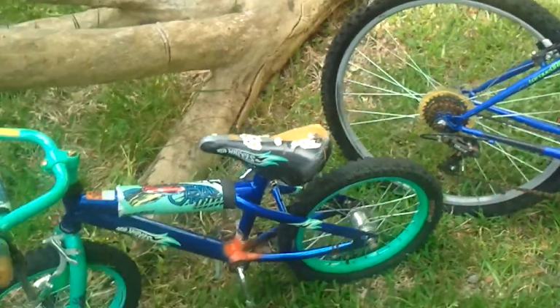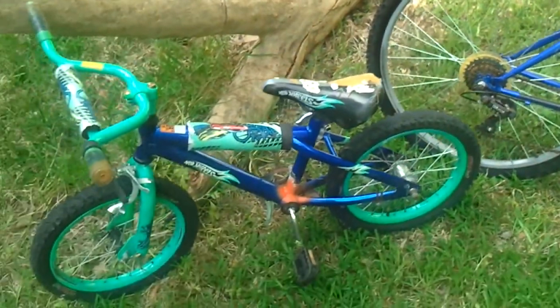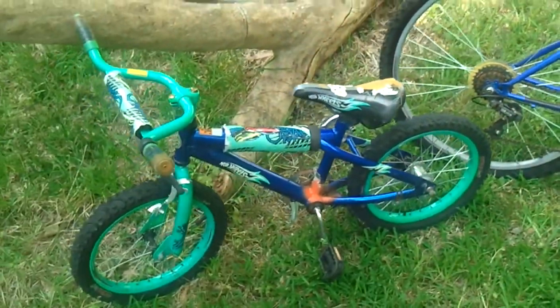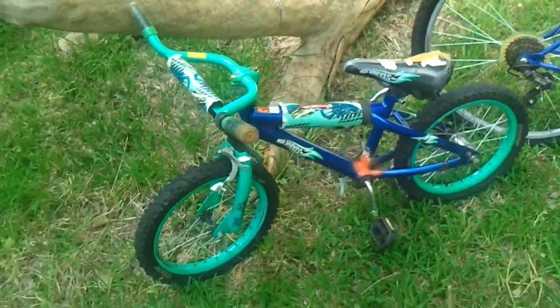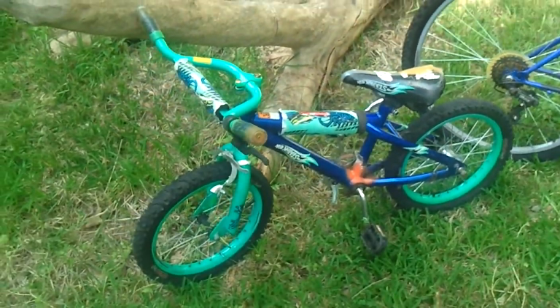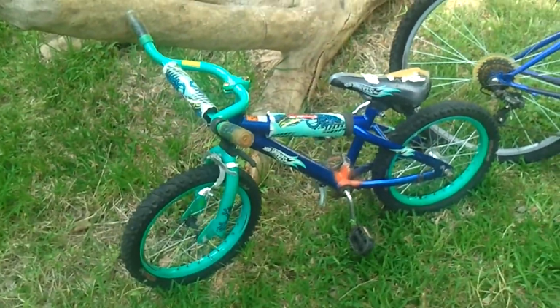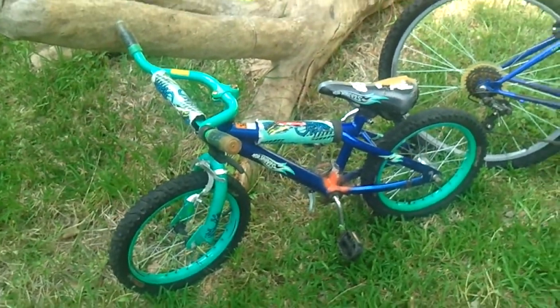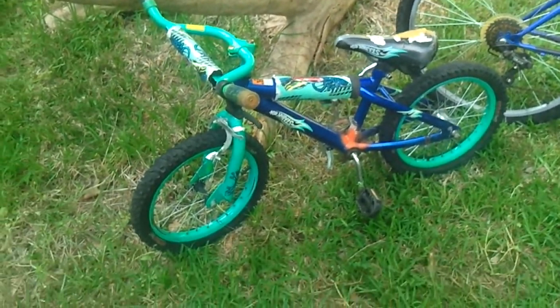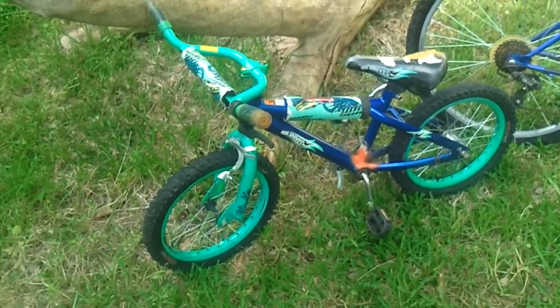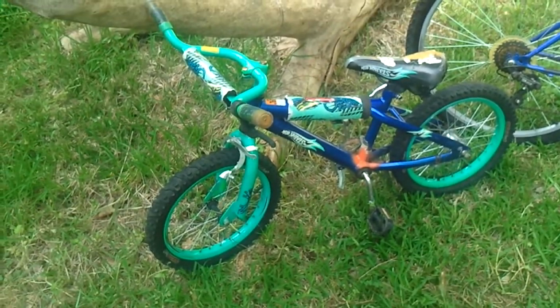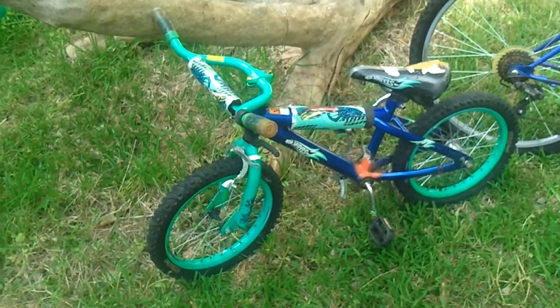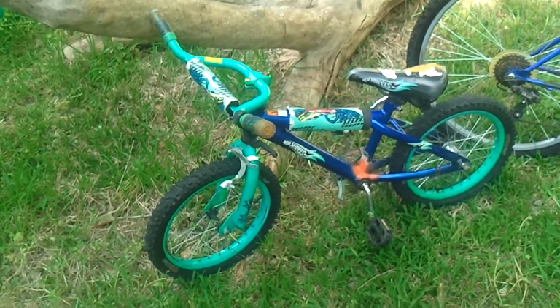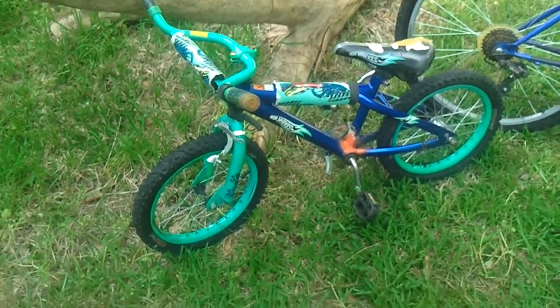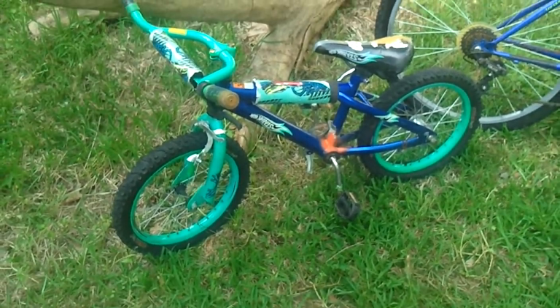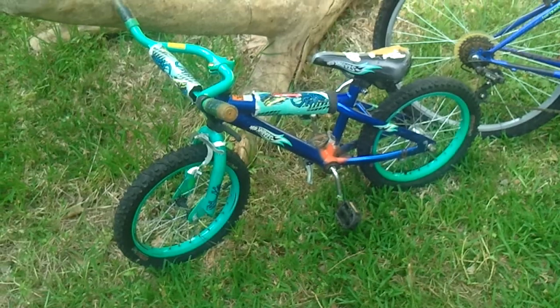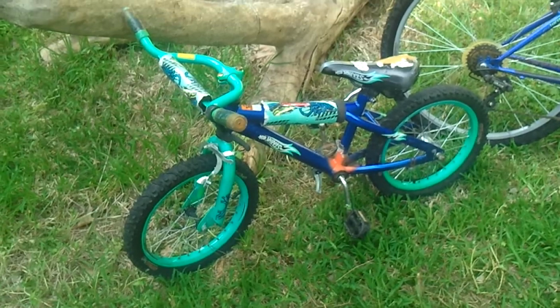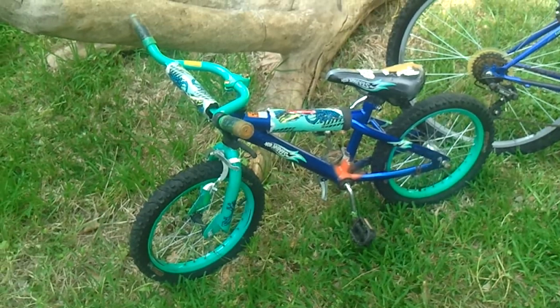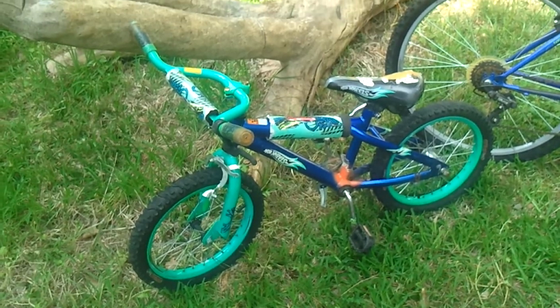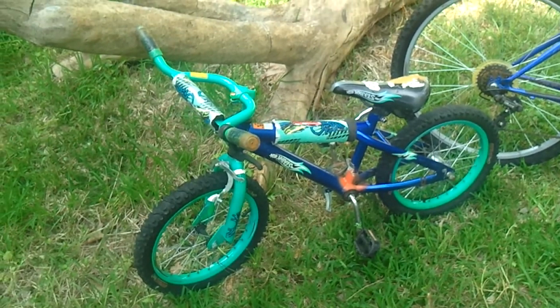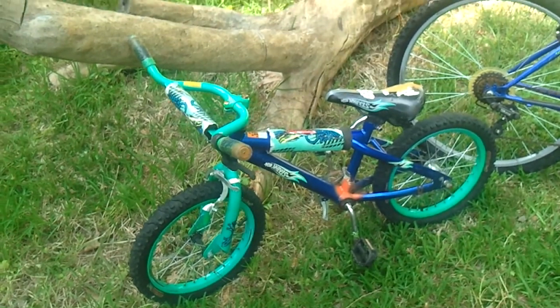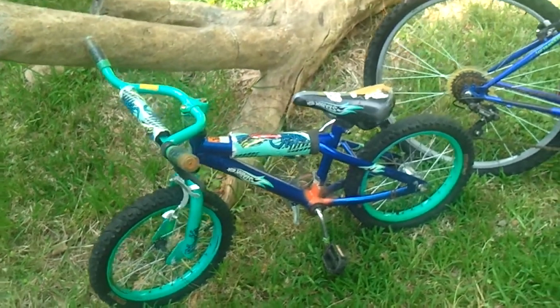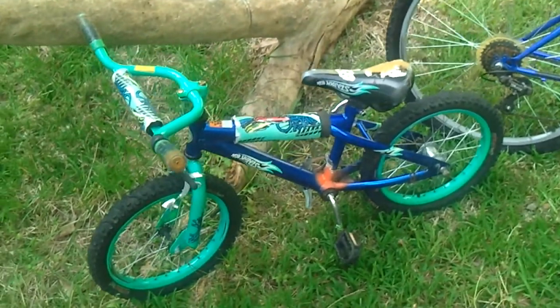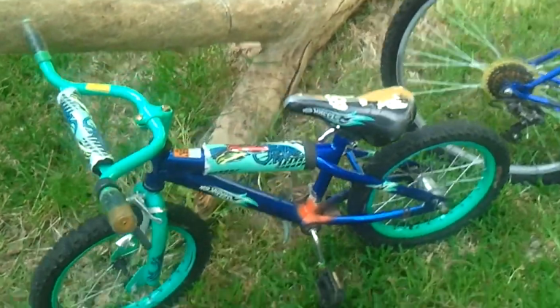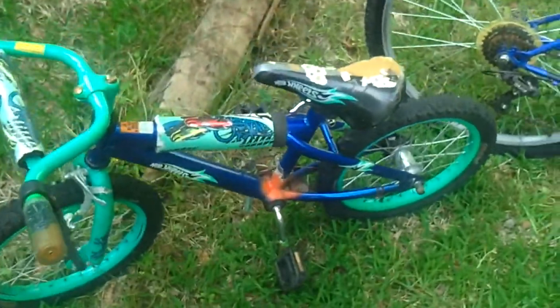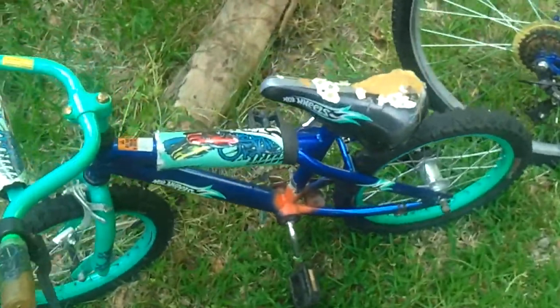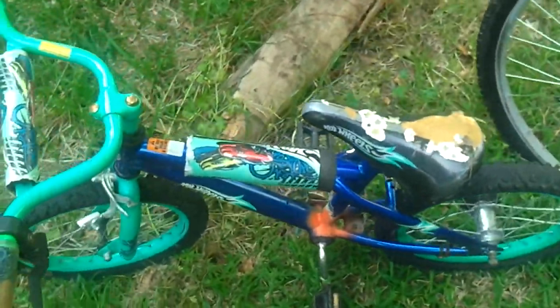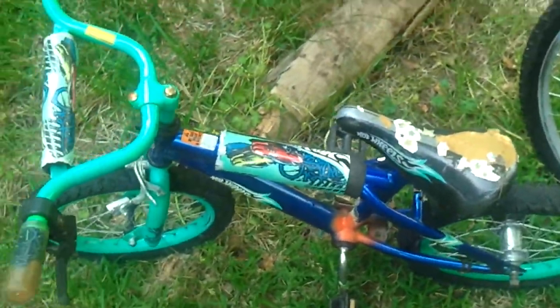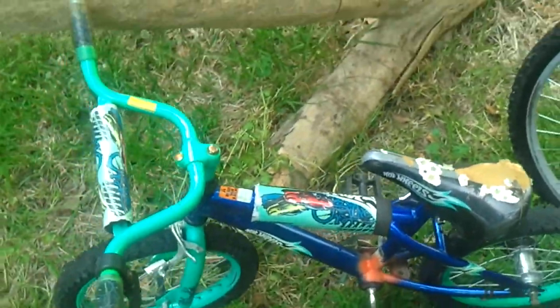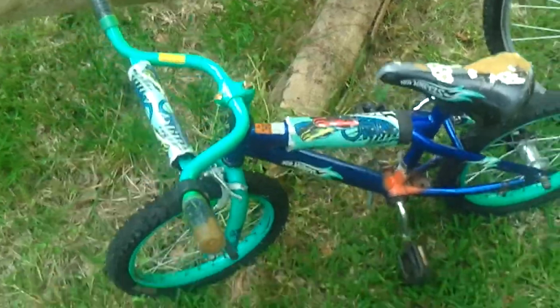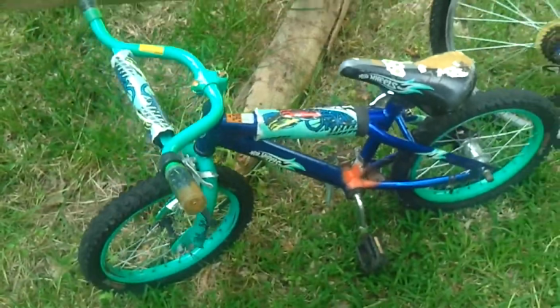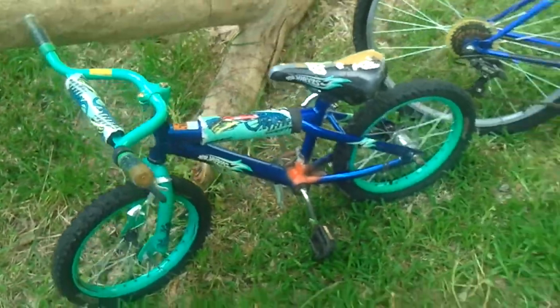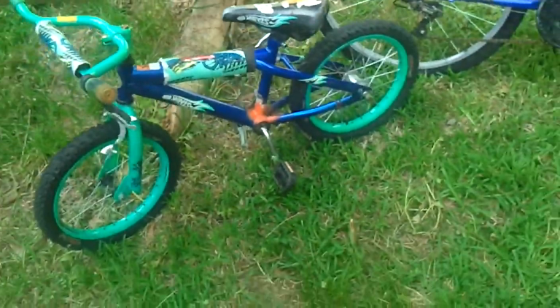And then the little Hot Wheels bike — I think it's ready to go. It's been definitely worn and the seat's kind of messed up on it, but it'll run. It's ready to ride.